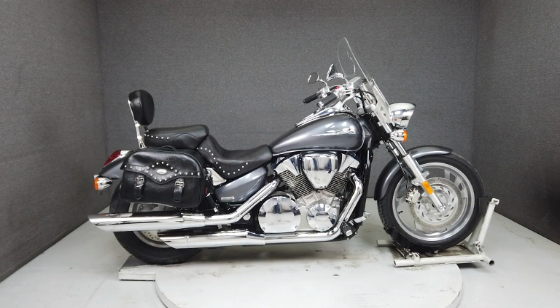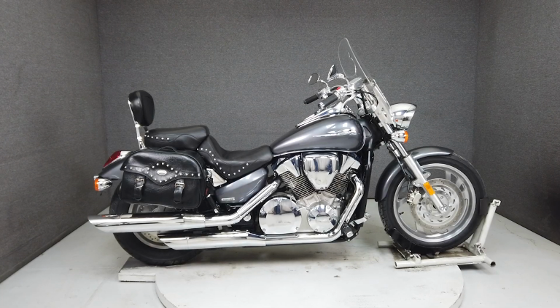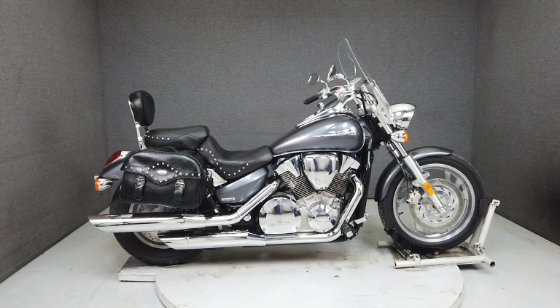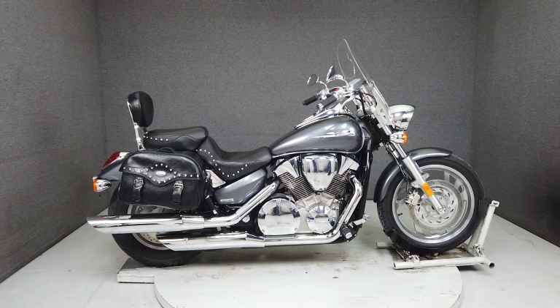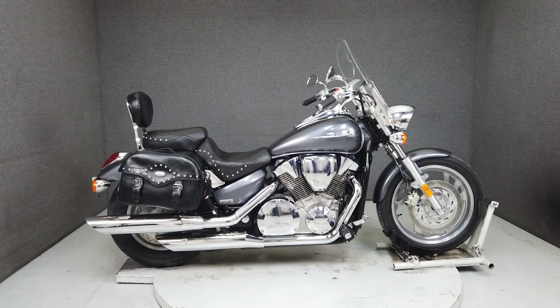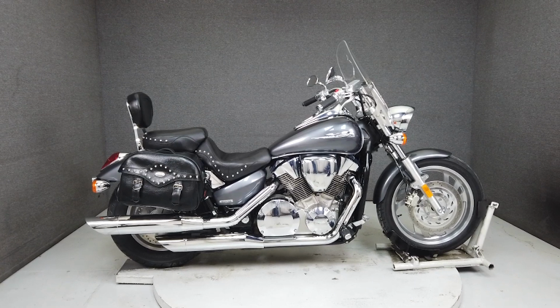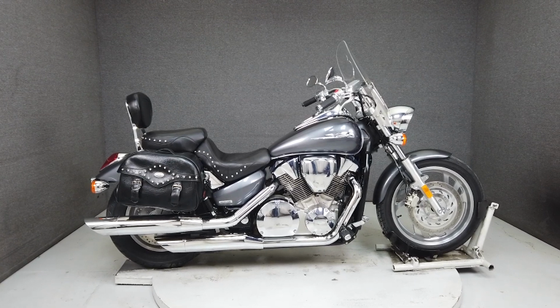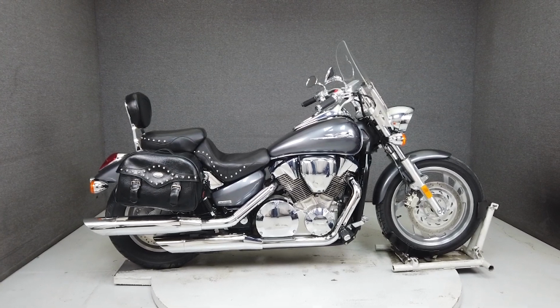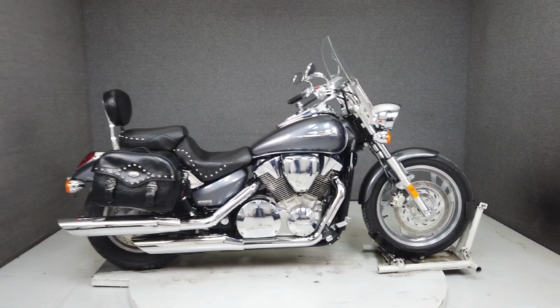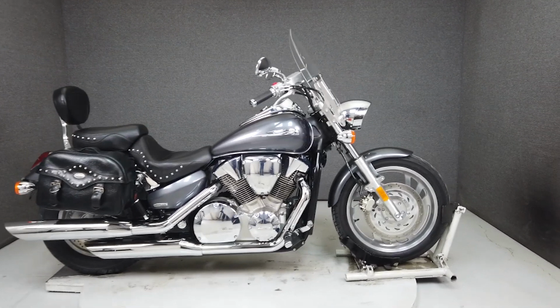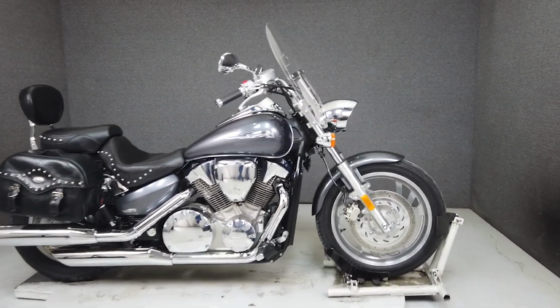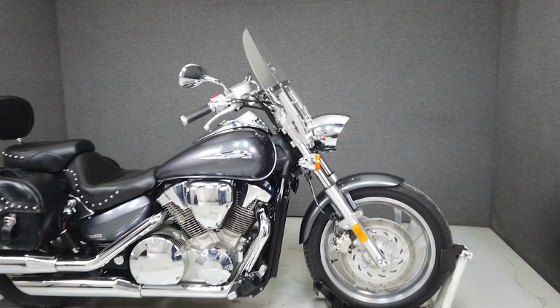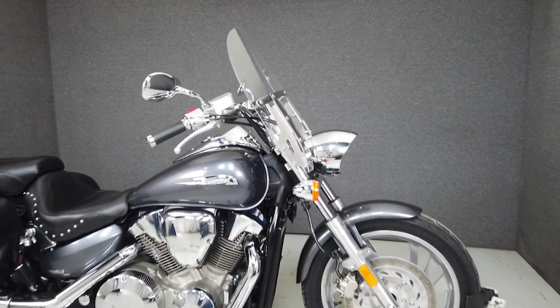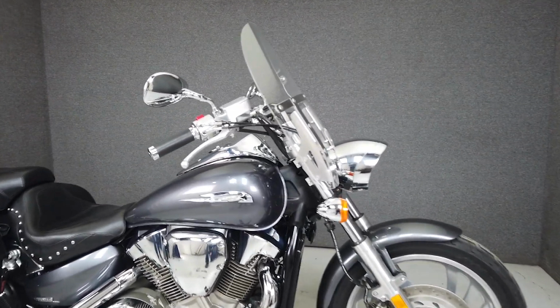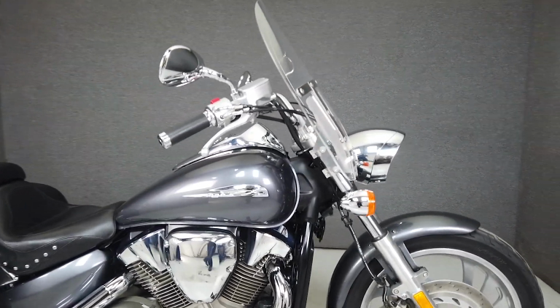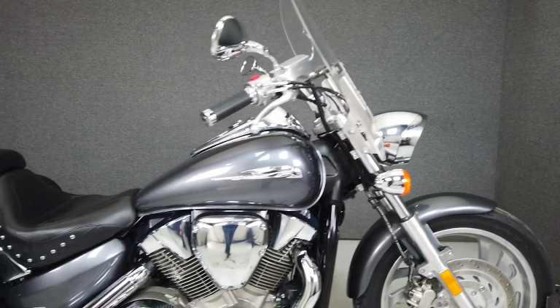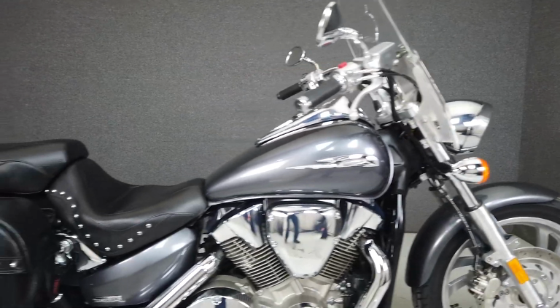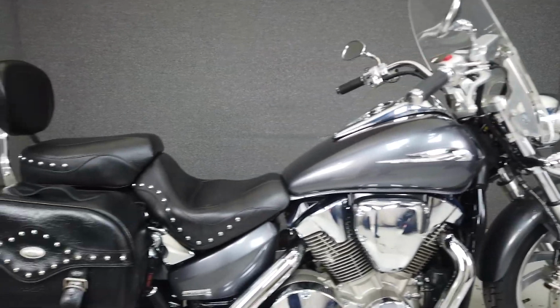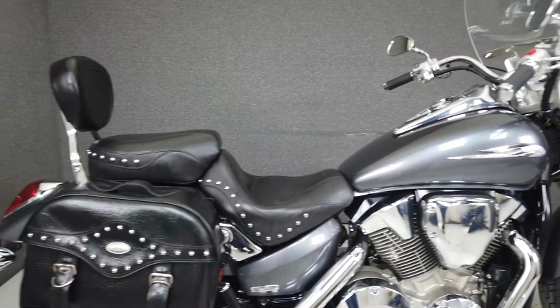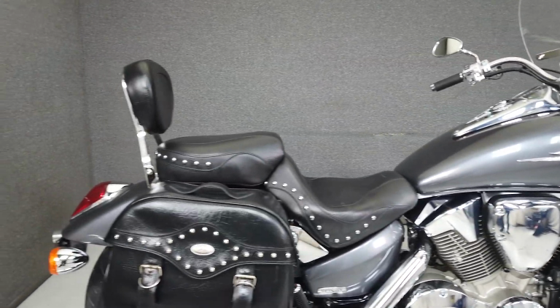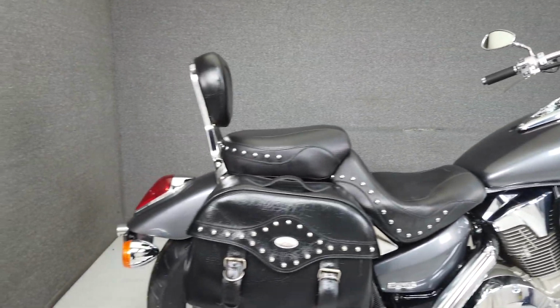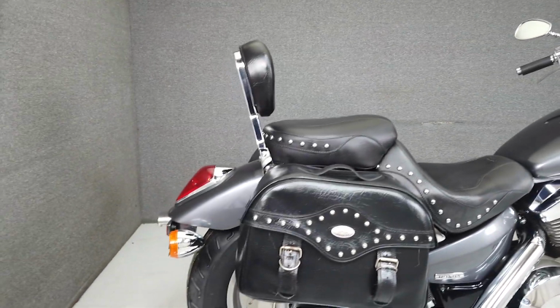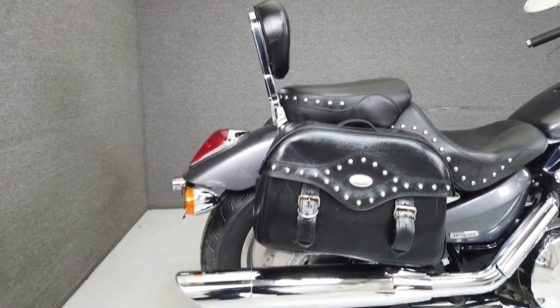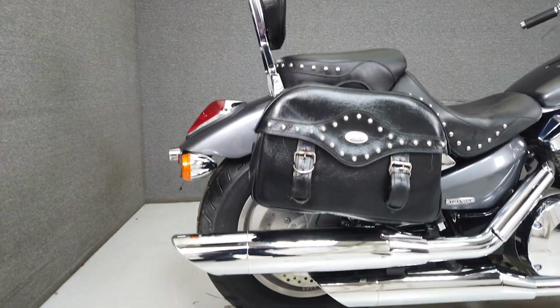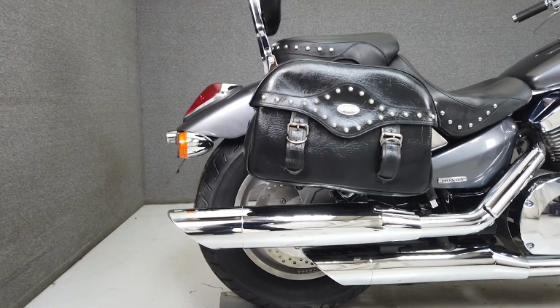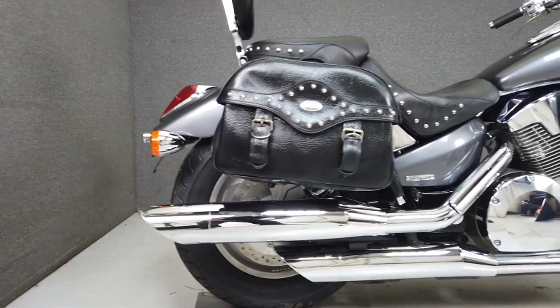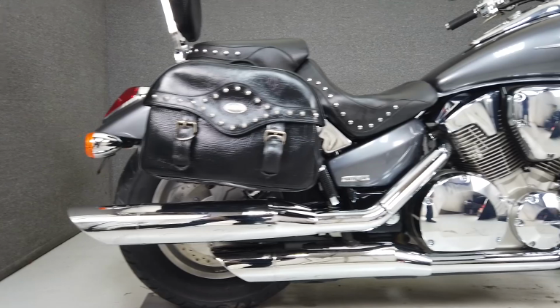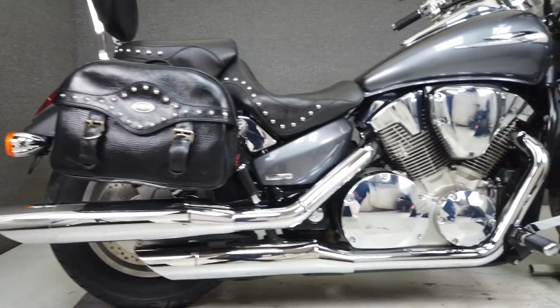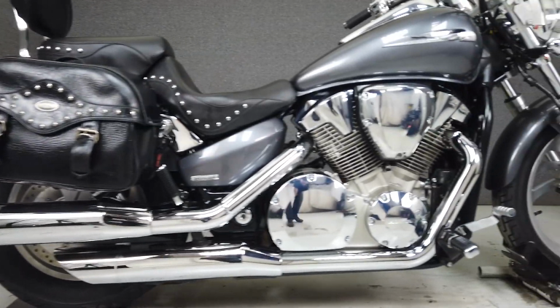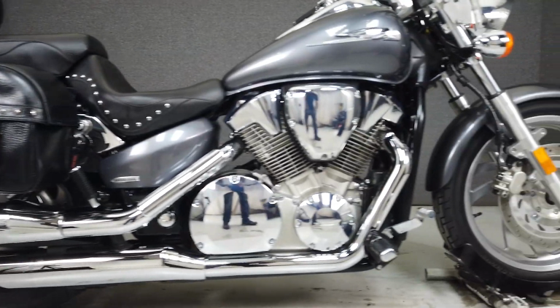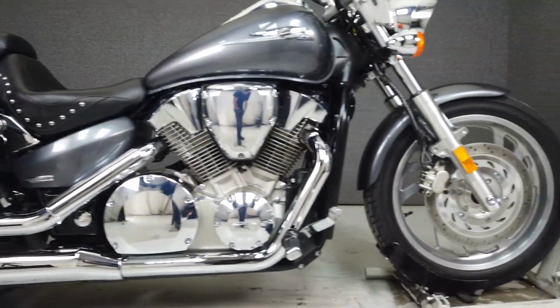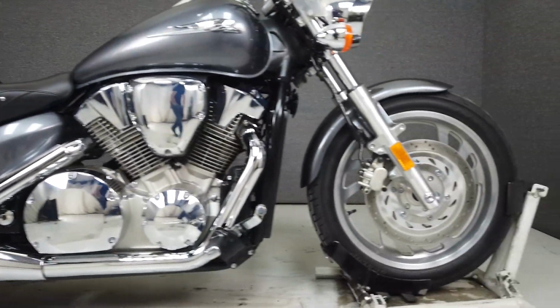Hey everyone, this is Keegan from National Power Sports. This 2006 Honda VTX 1300C with only 11,426 miles has been upgraded with an aftermarket windshield, Mustang seat, saddlebags, and a backrest.